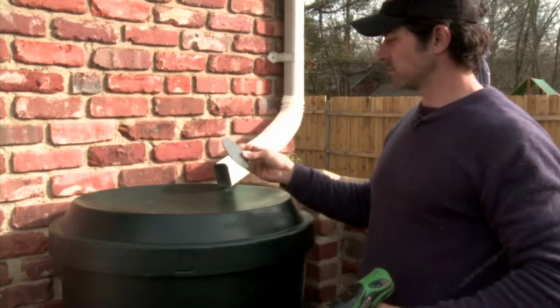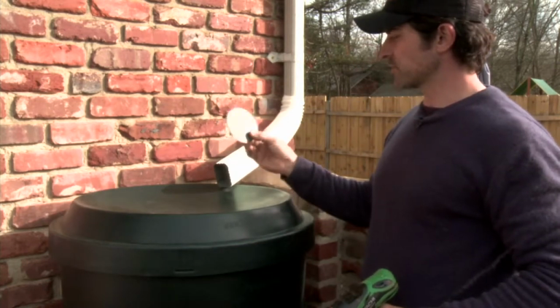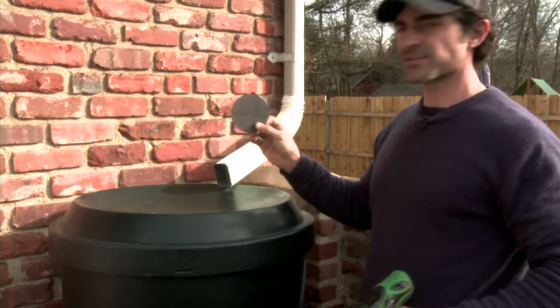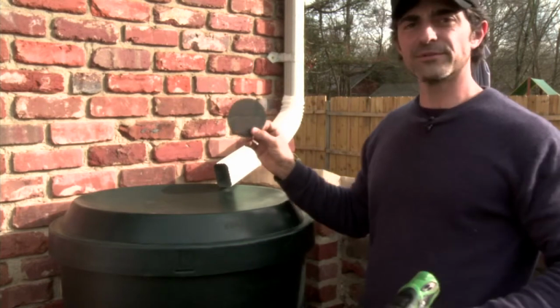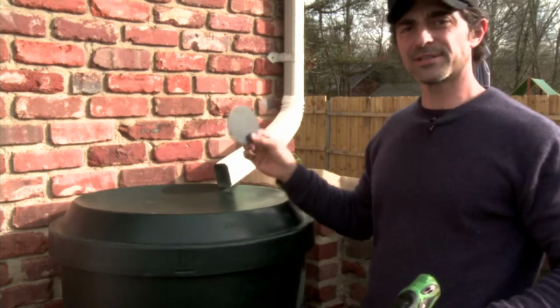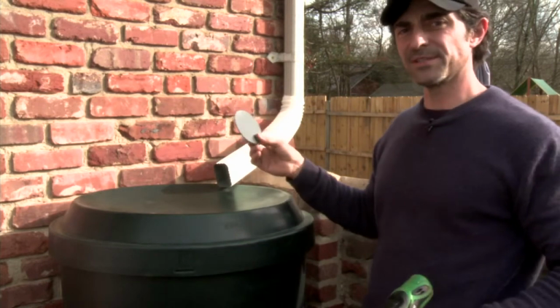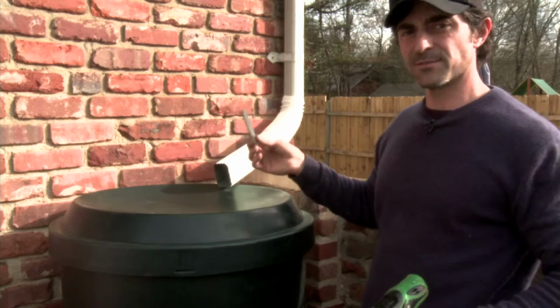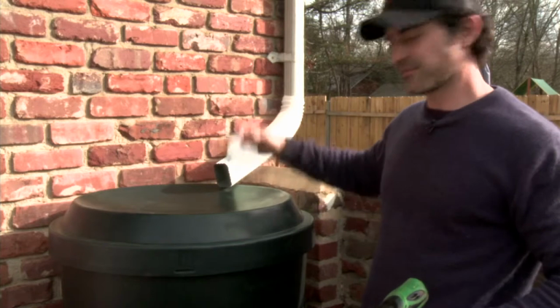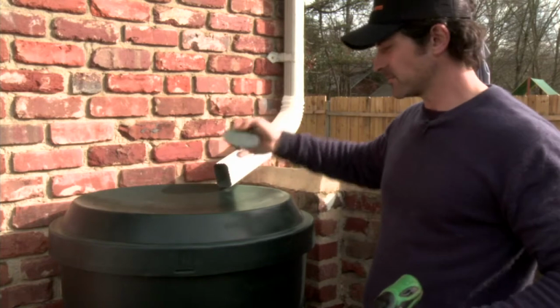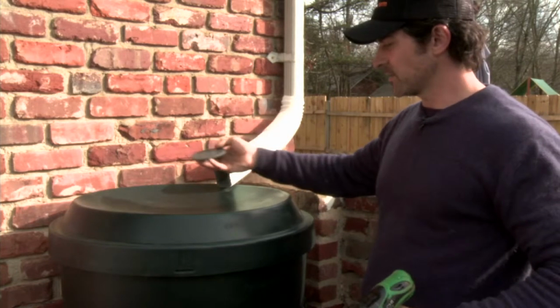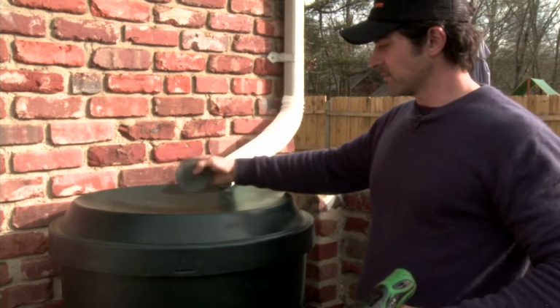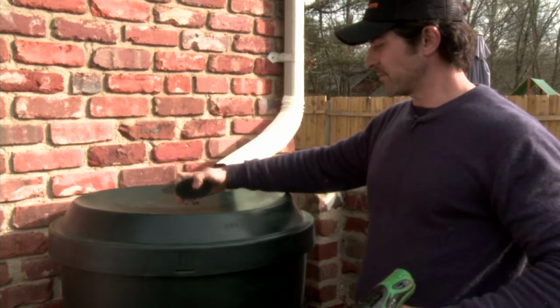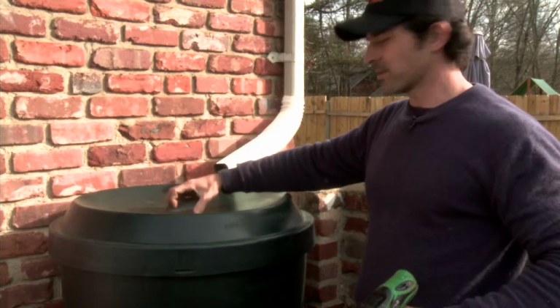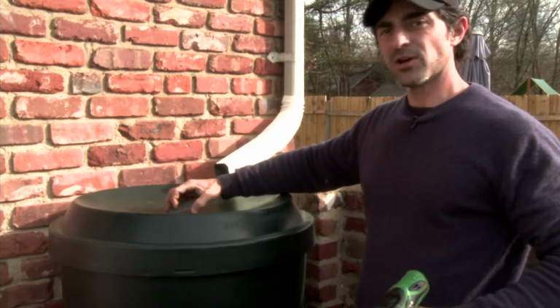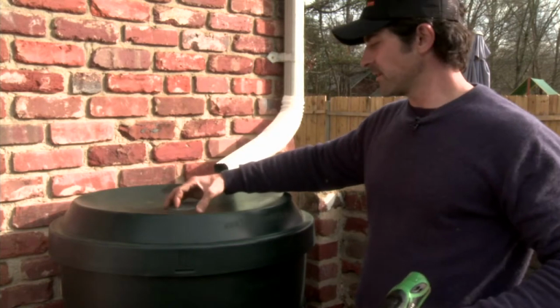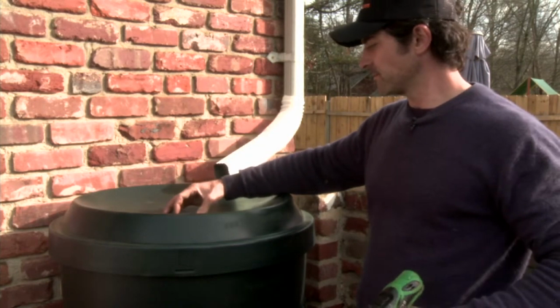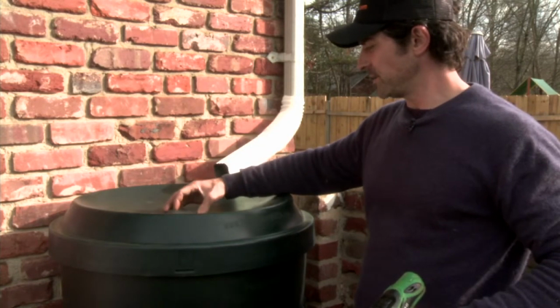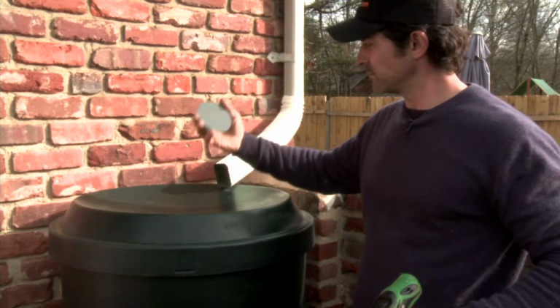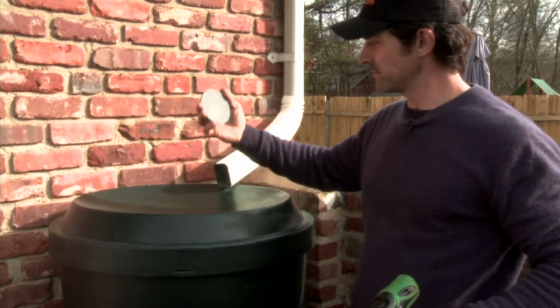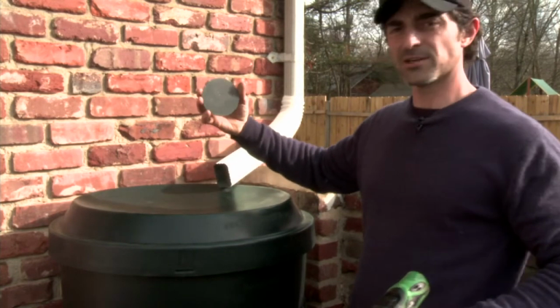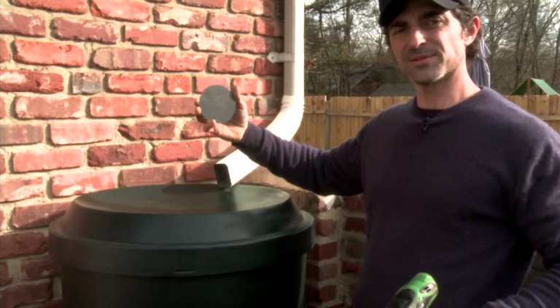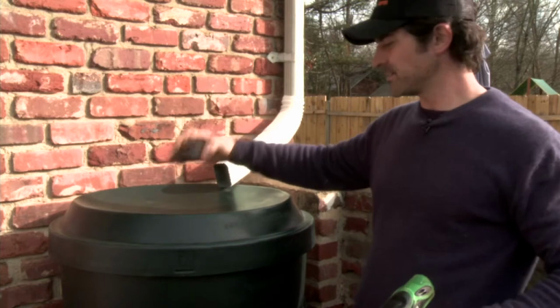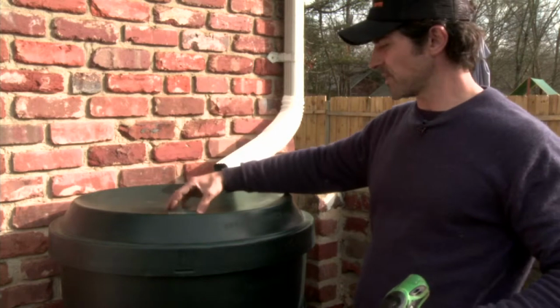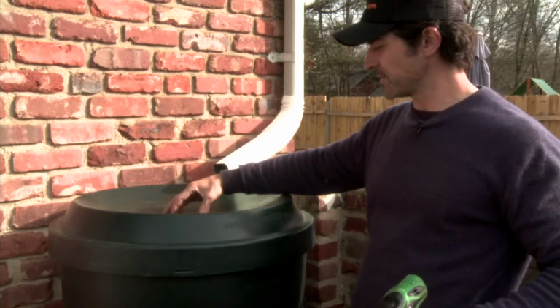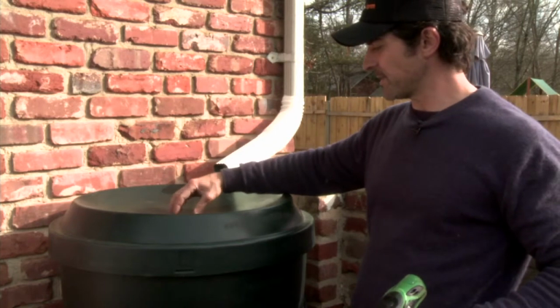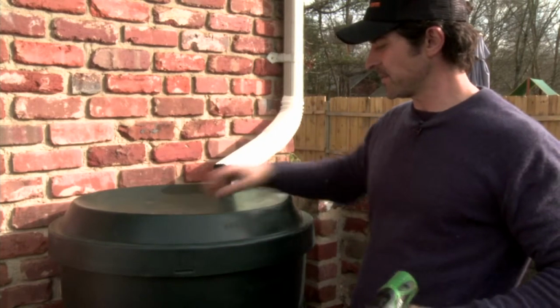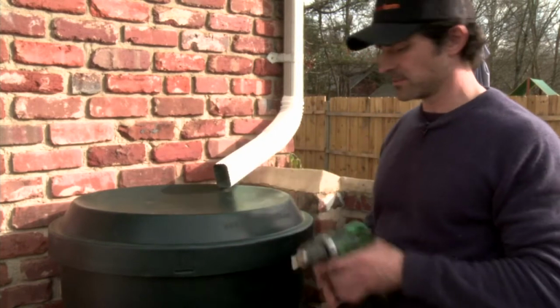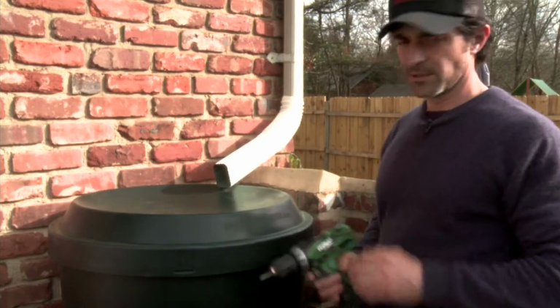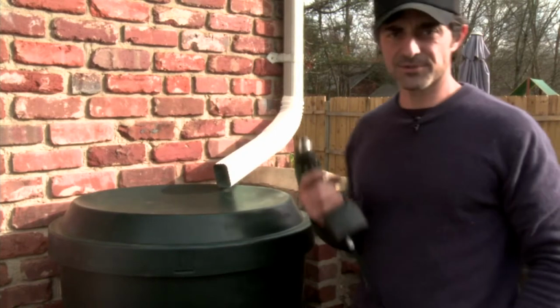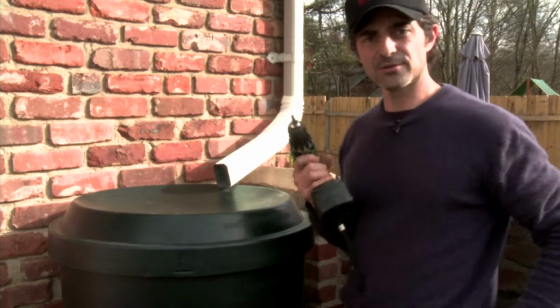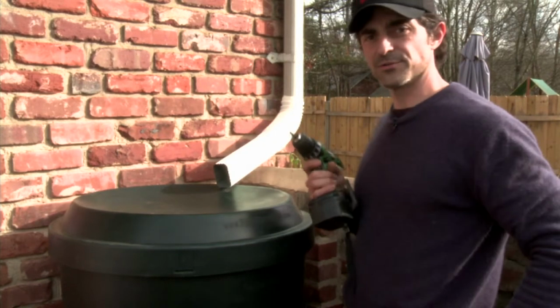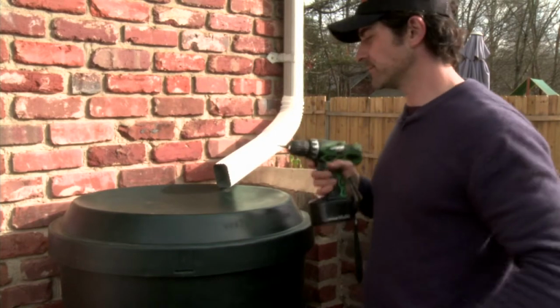We're going to install this little filter to keep leaves and debris from getting in the rain barrel and clogging it up — and this actually comes with the kit. It just drops right in the top there and is secured with two screws.